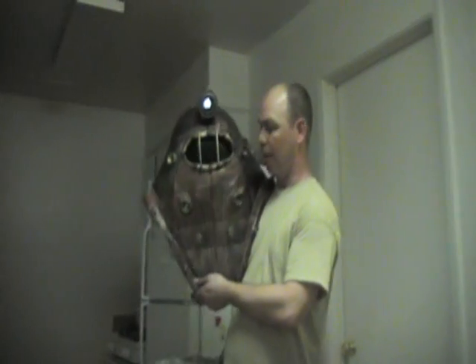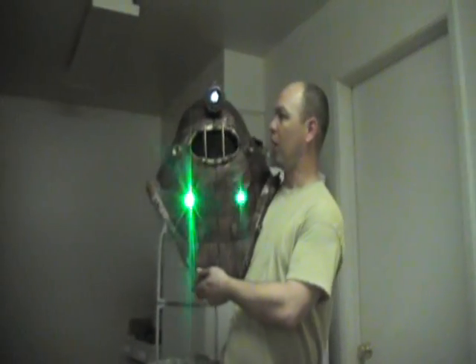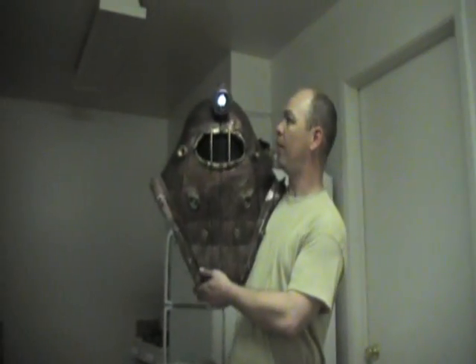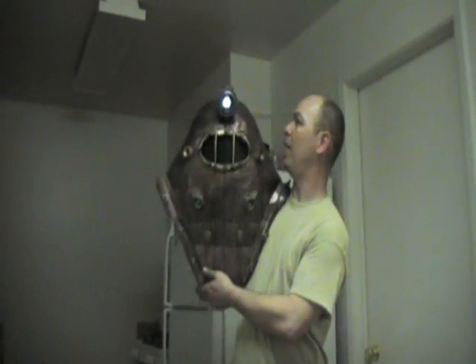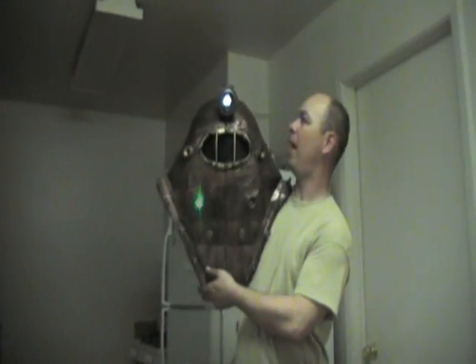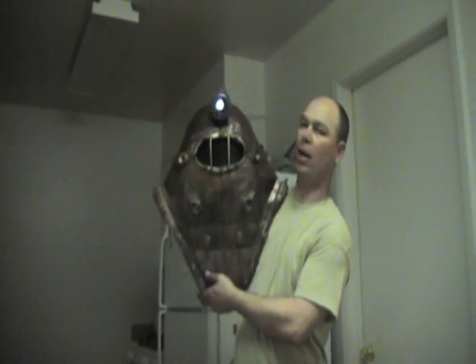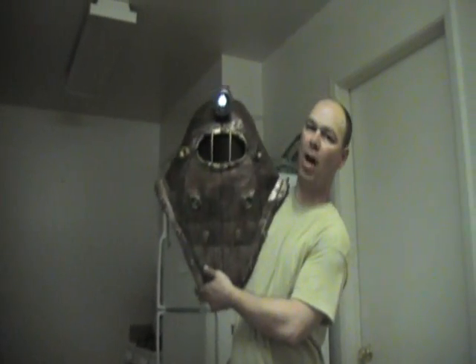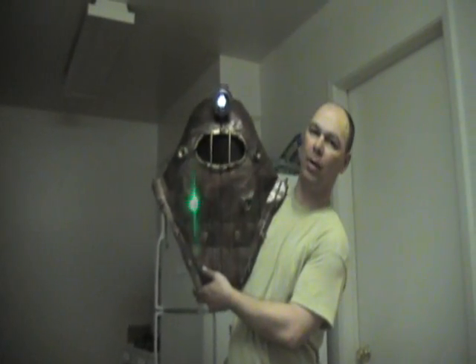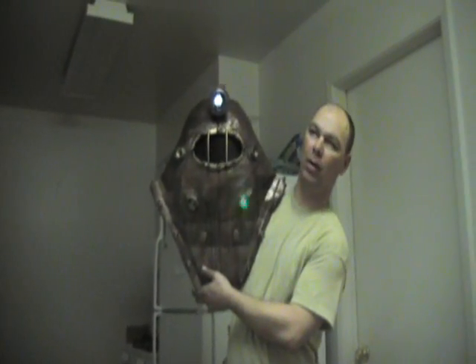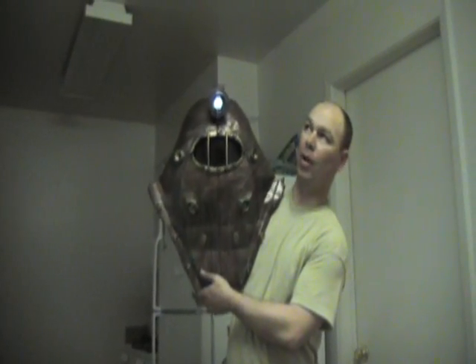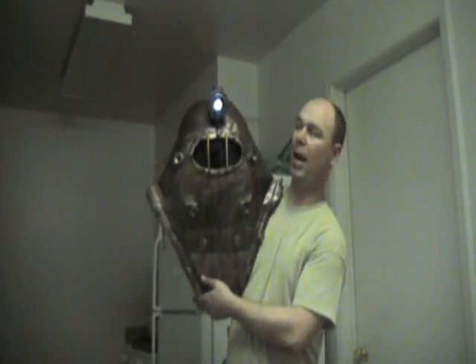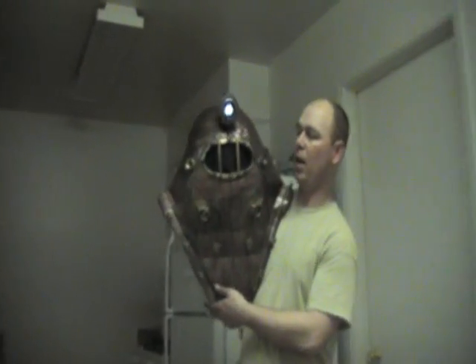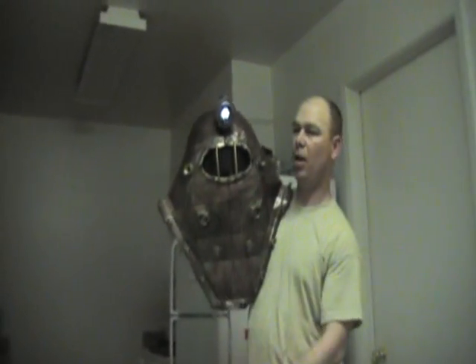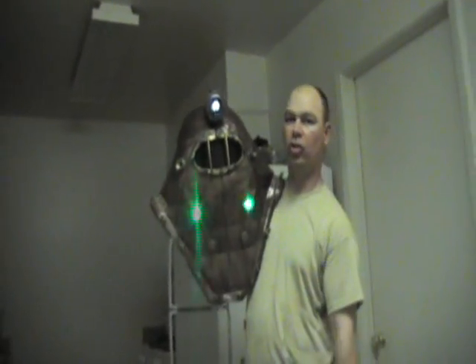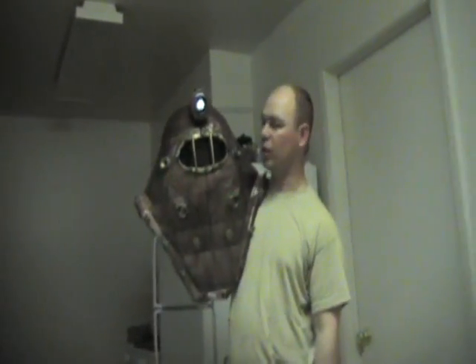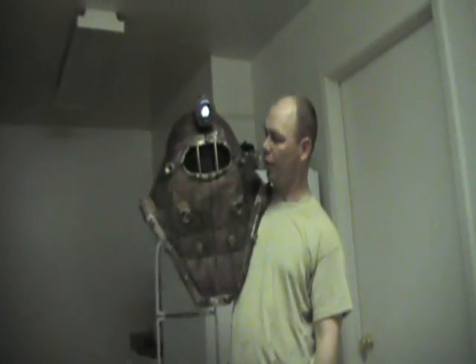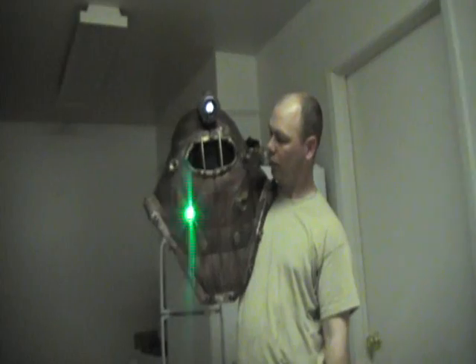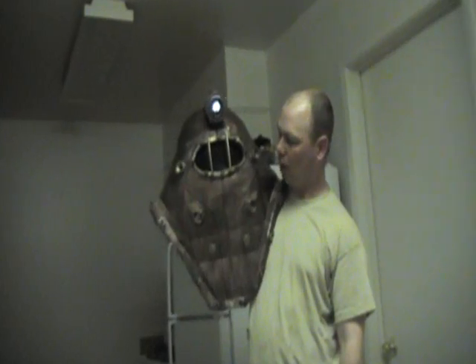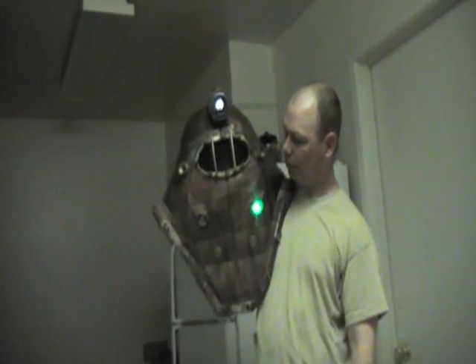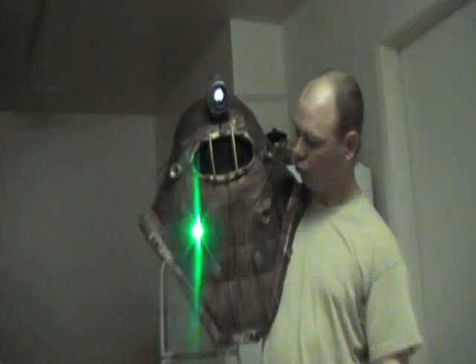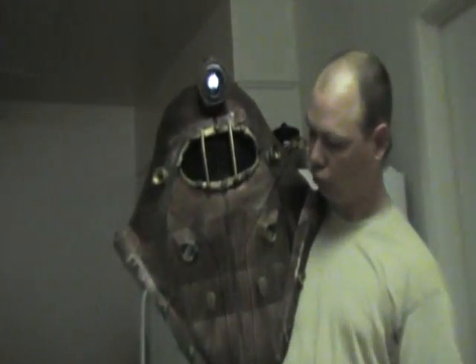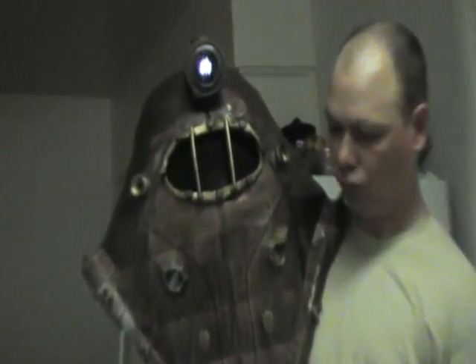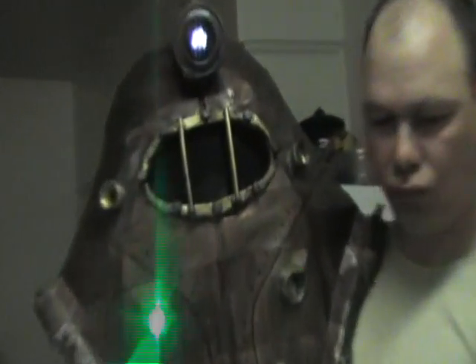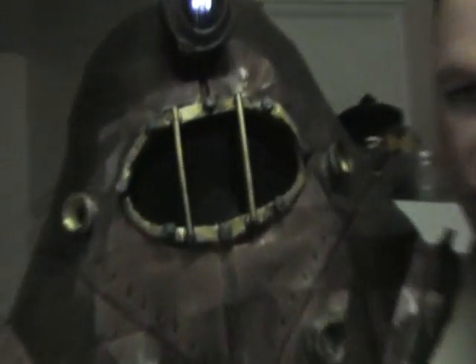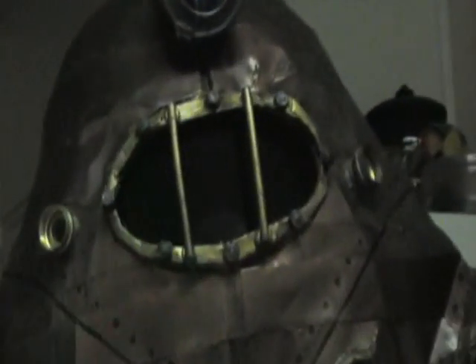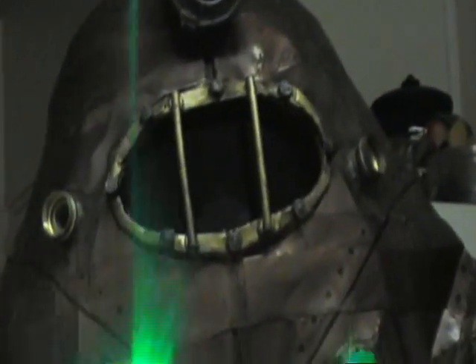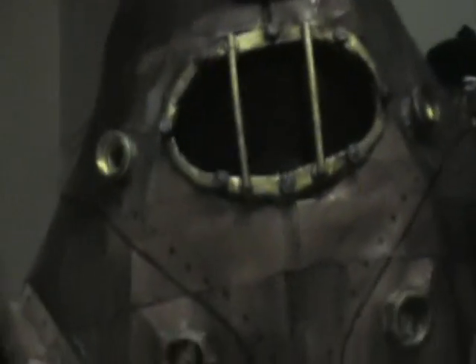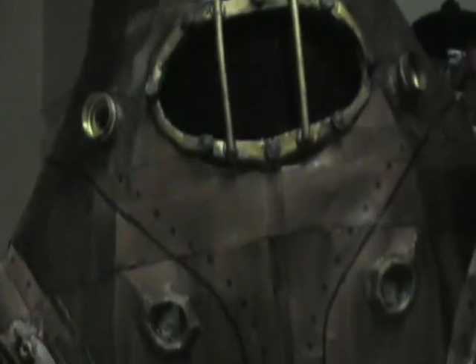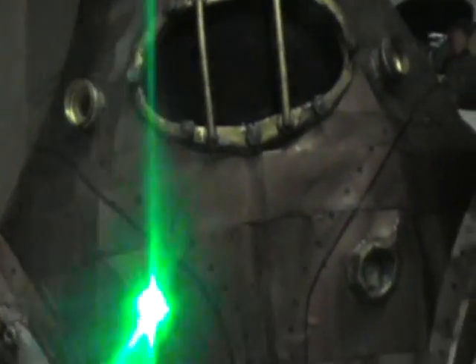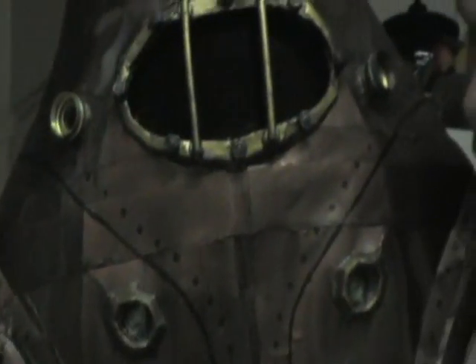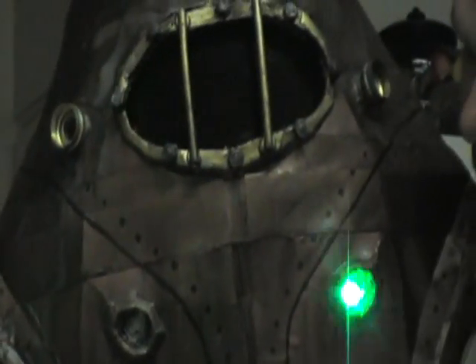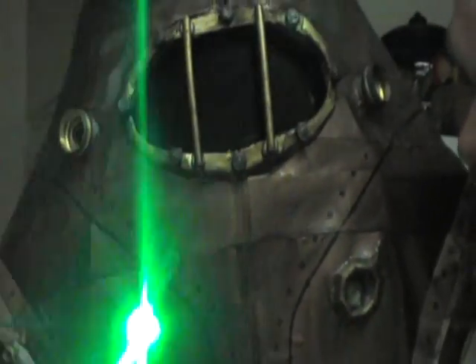I've got to put a tiny bit of padding in the top — I haven't put any padding in yet. Just enough to keep it lifted up a little bit off my head.